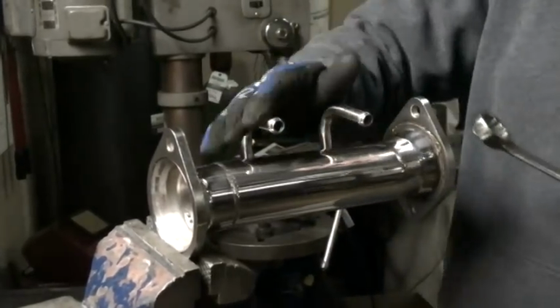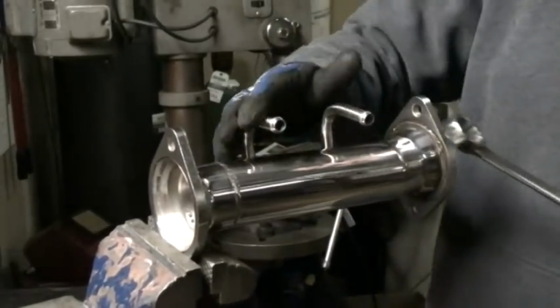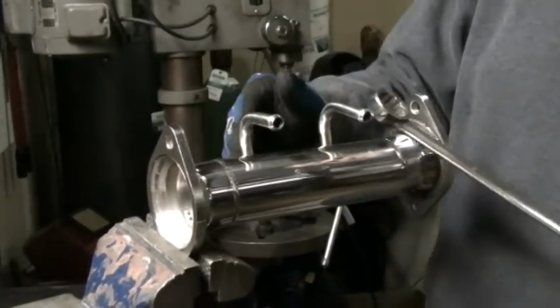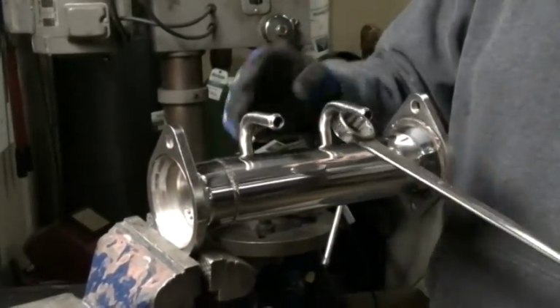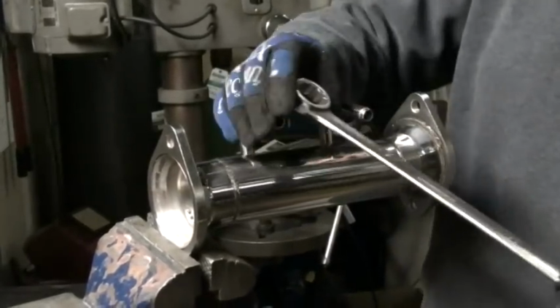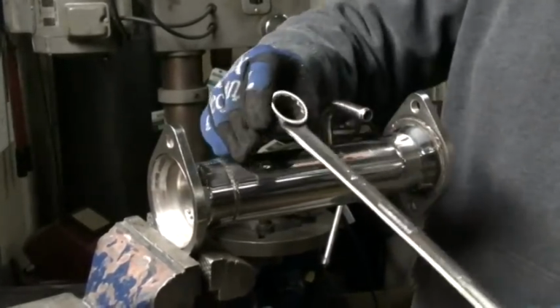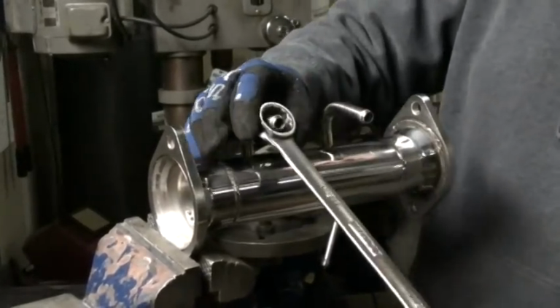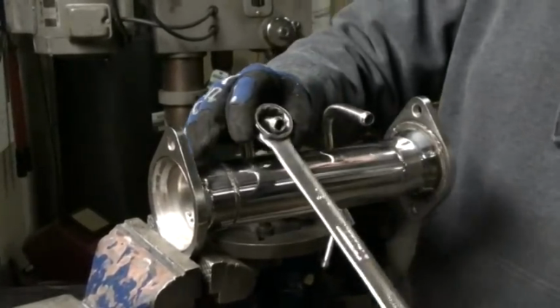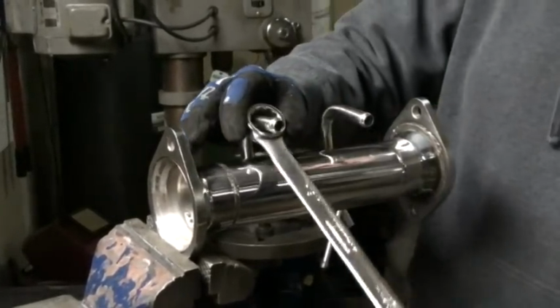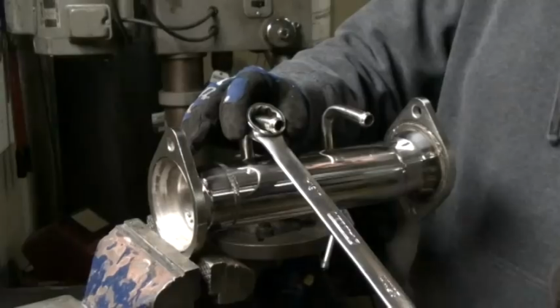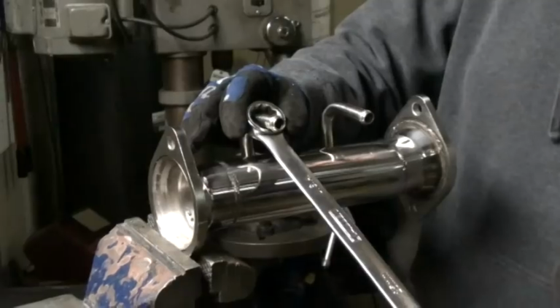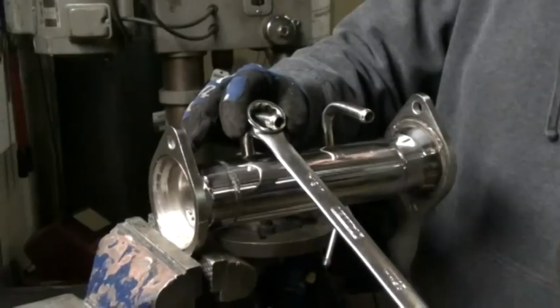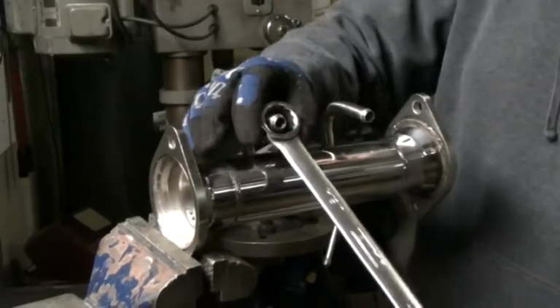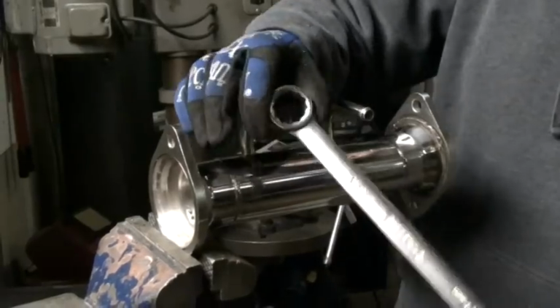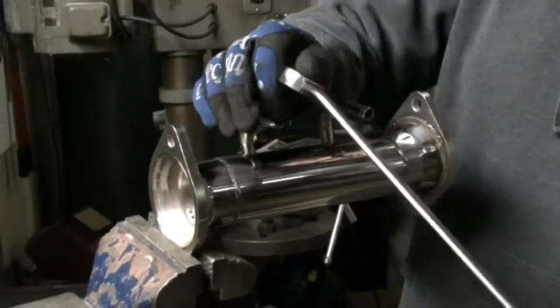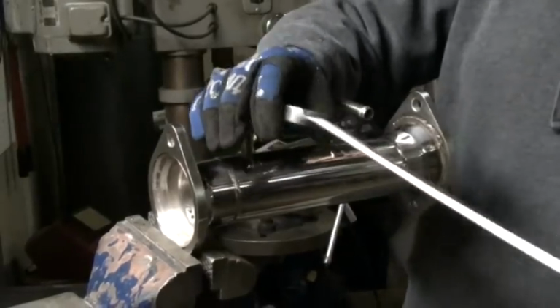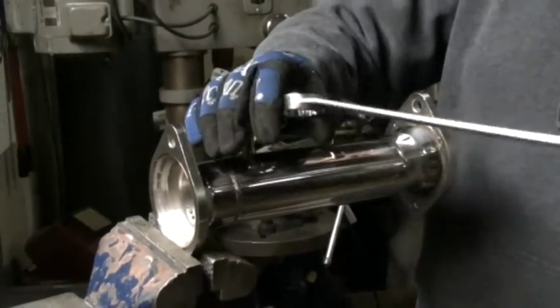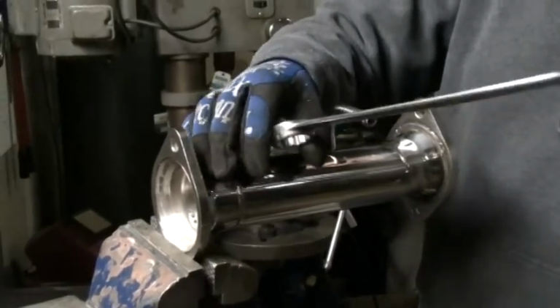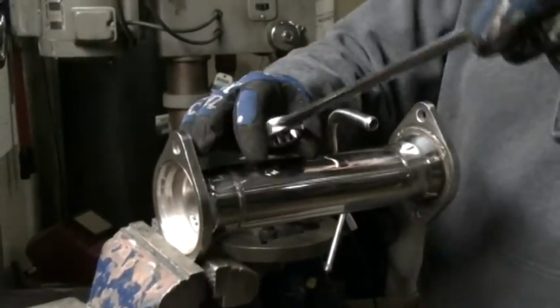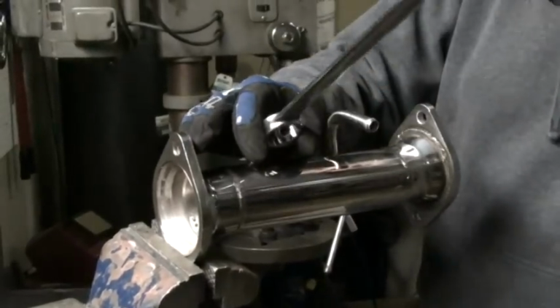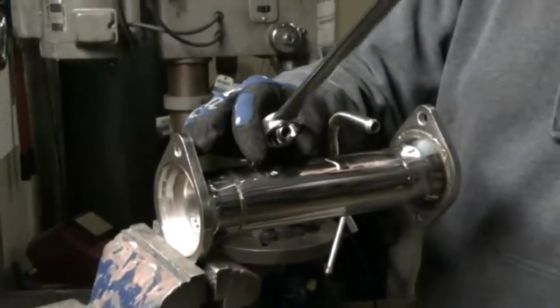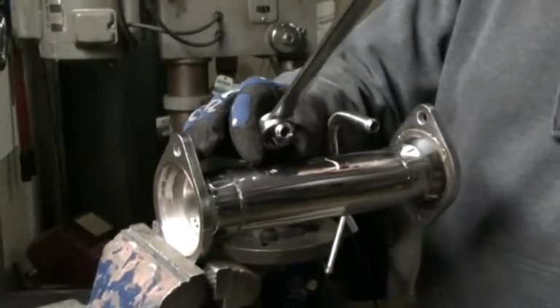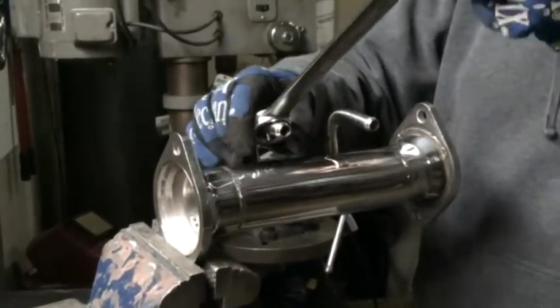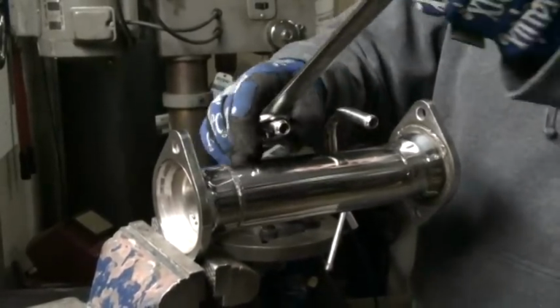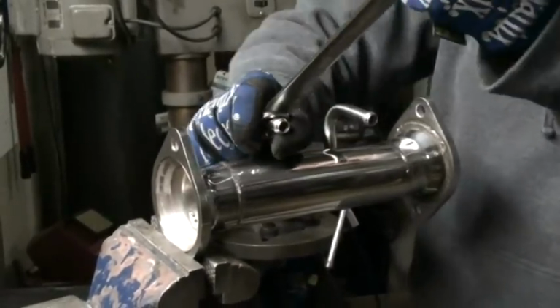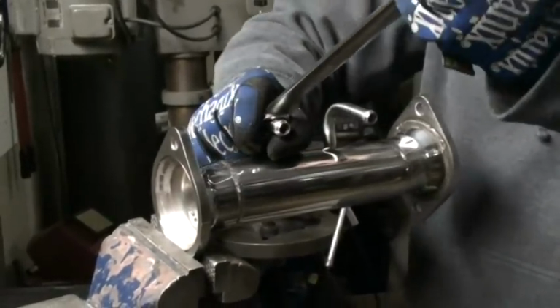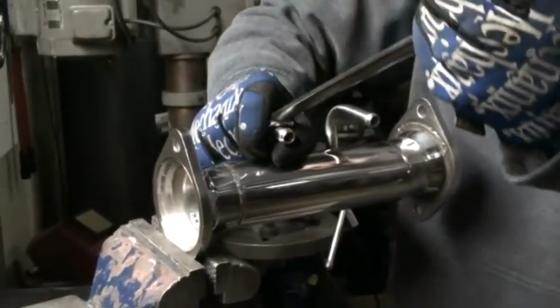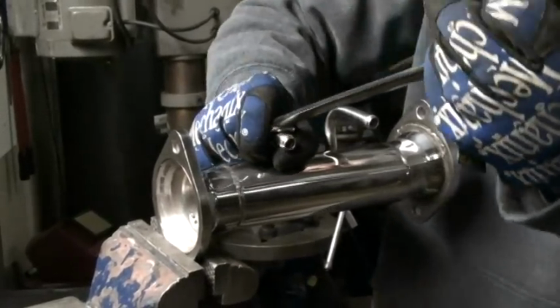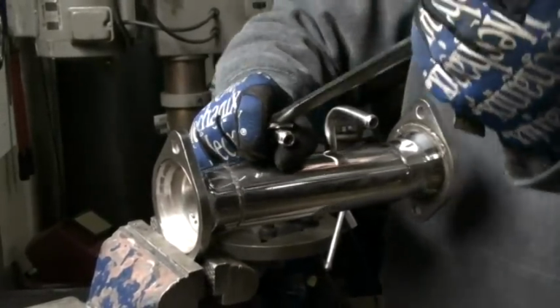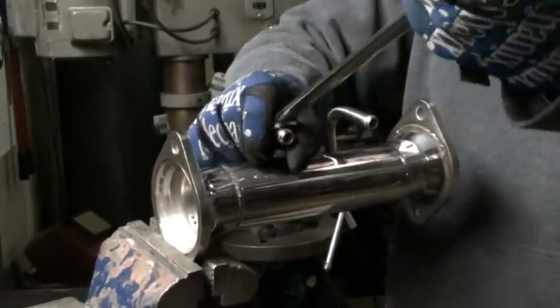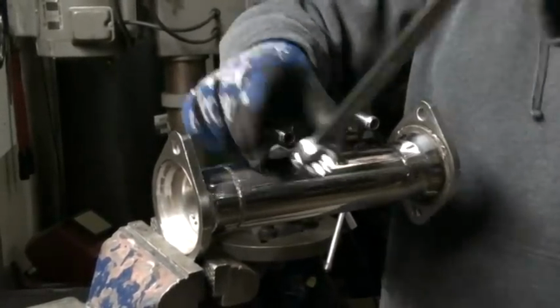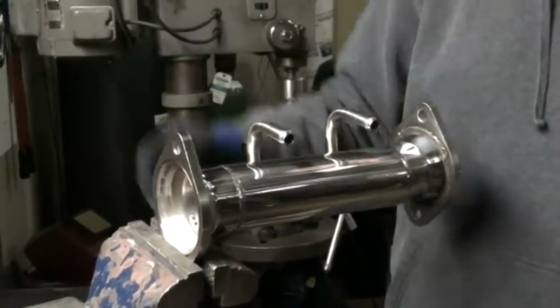Then I want to move this one down — I do the exact opposite. If I want to move up, I go like this. If I want to move down, I slide it over the opposite way and move it downward.